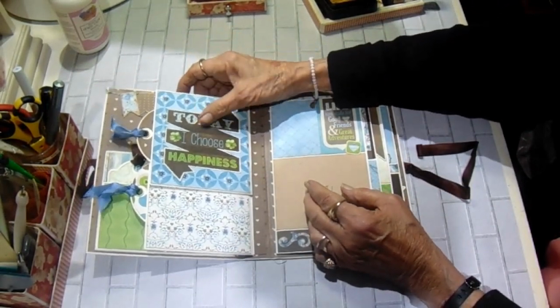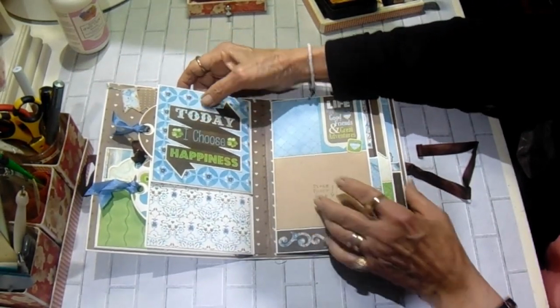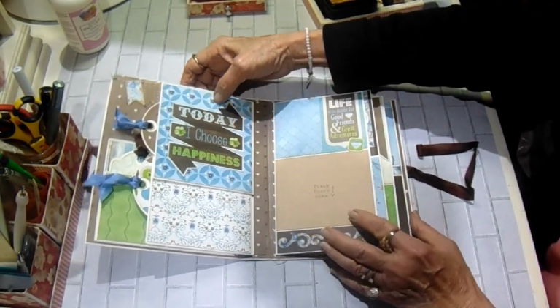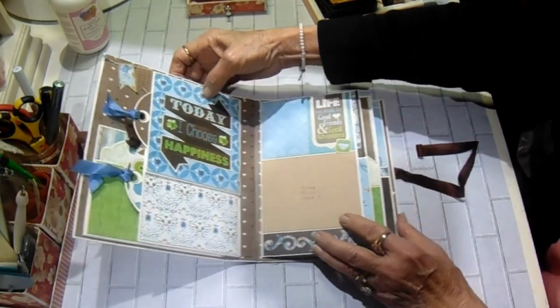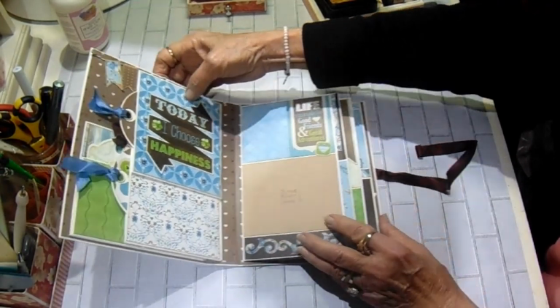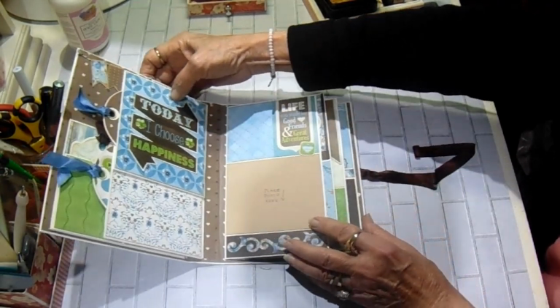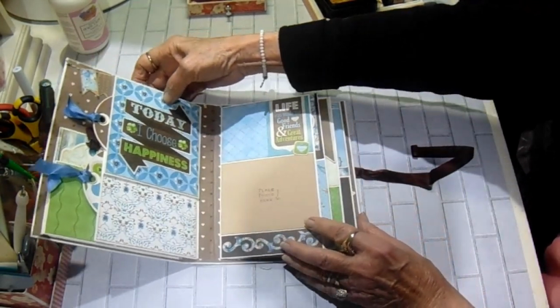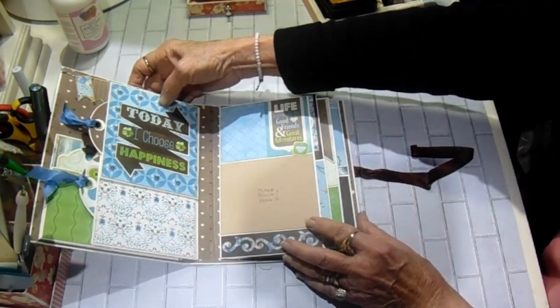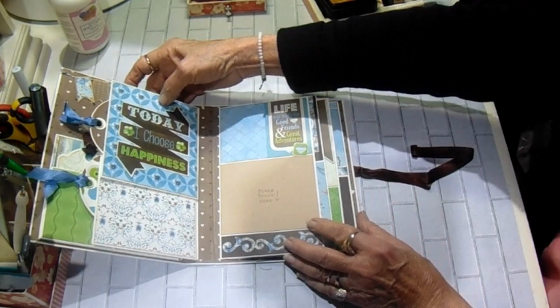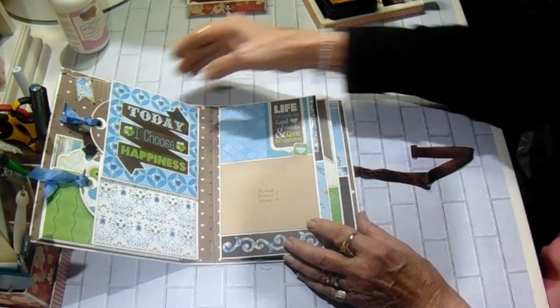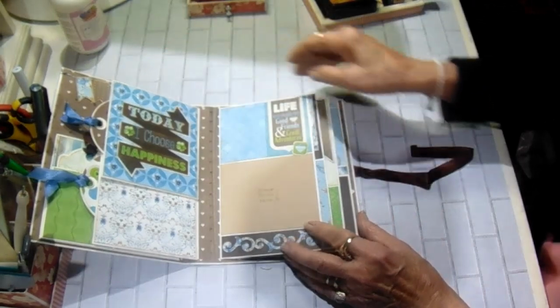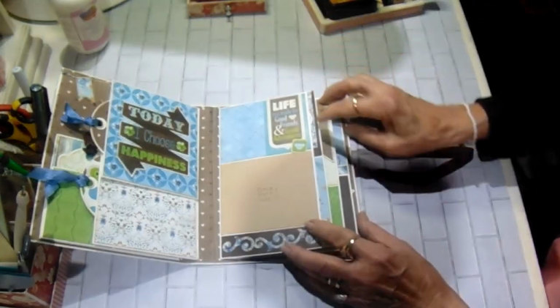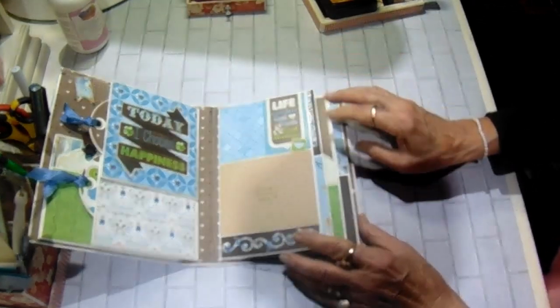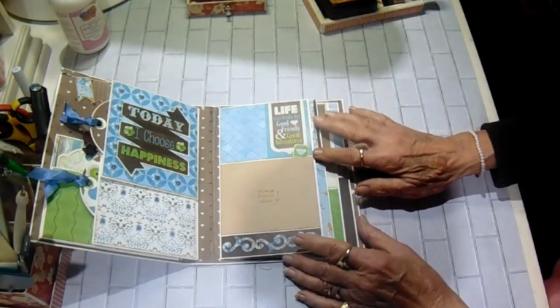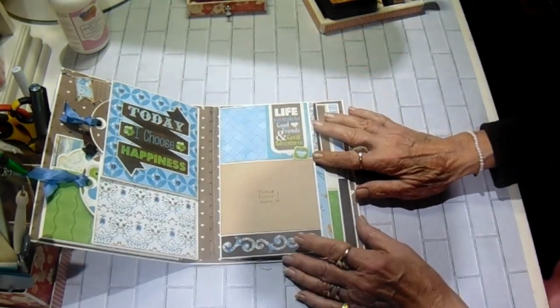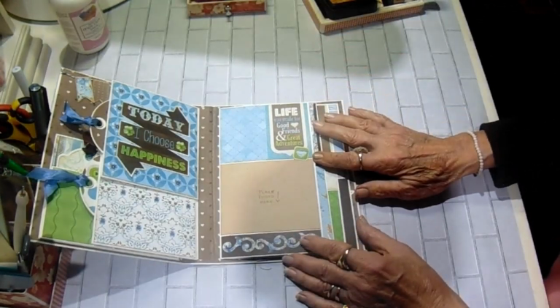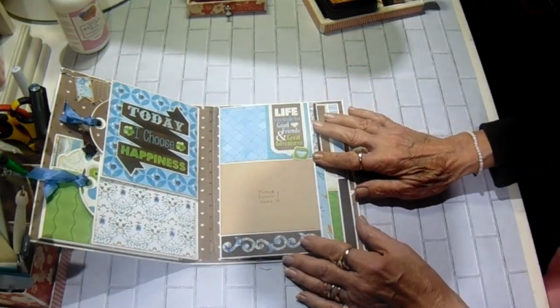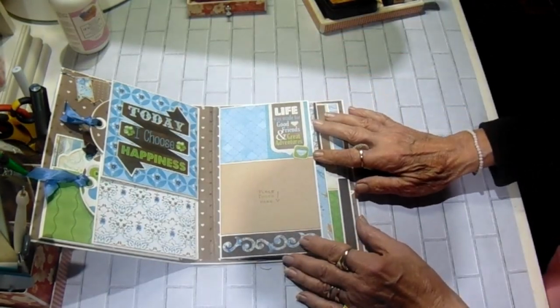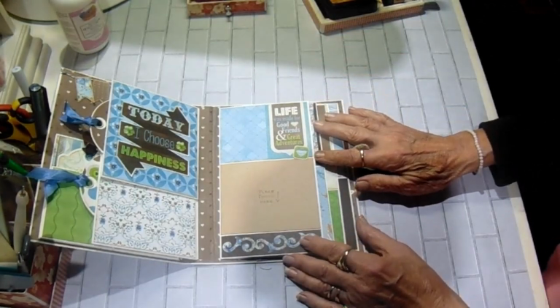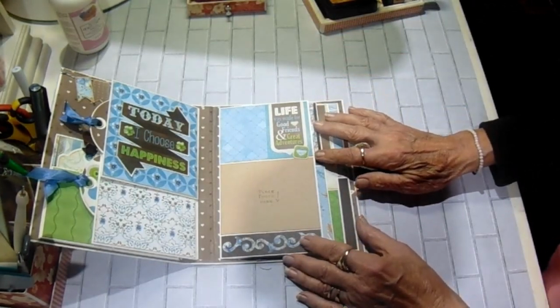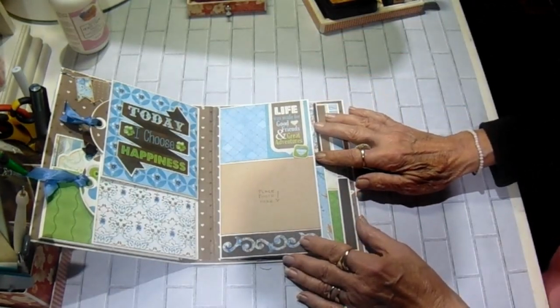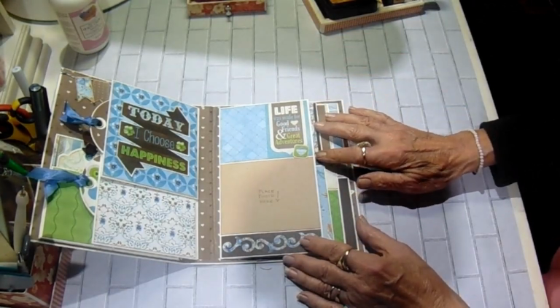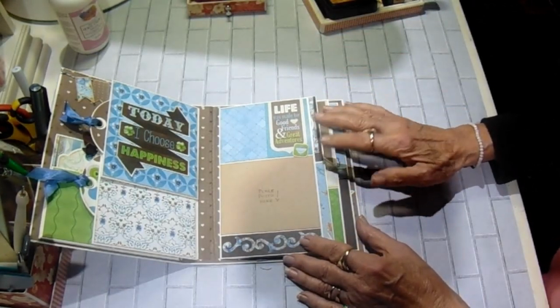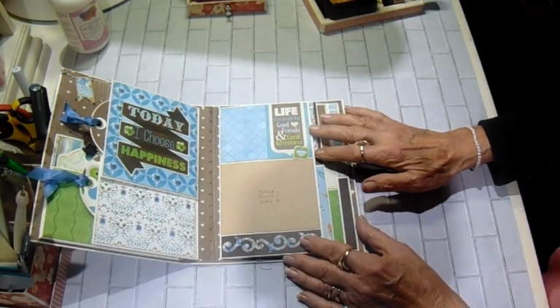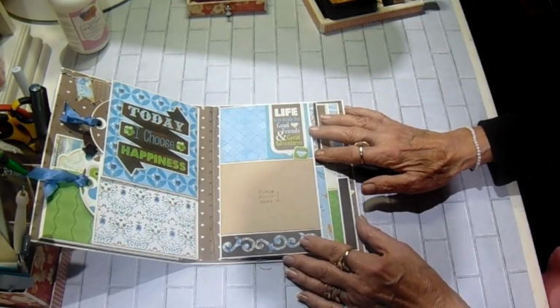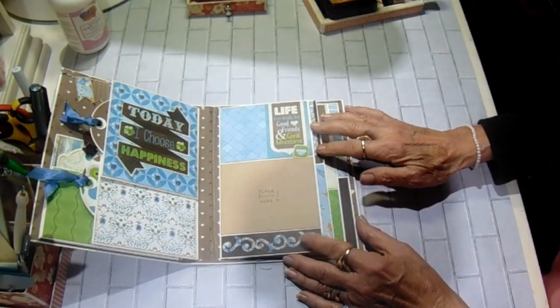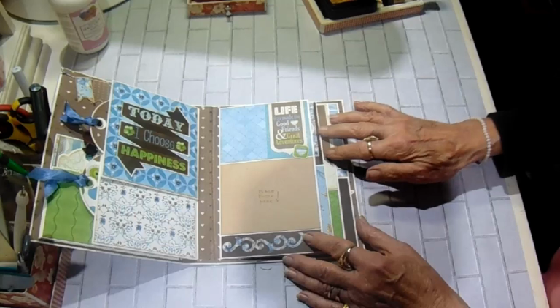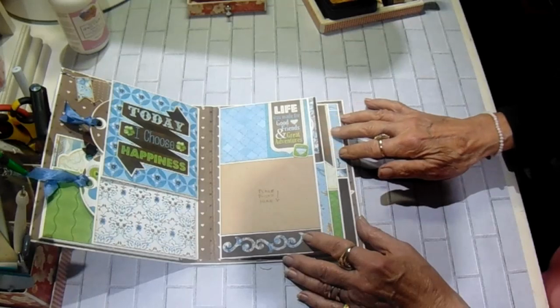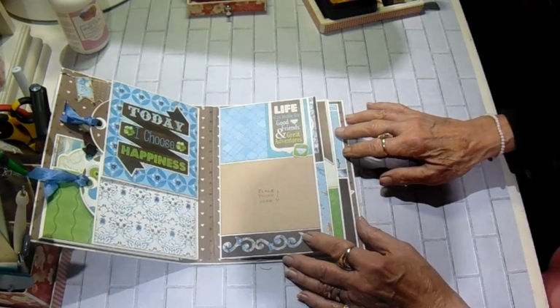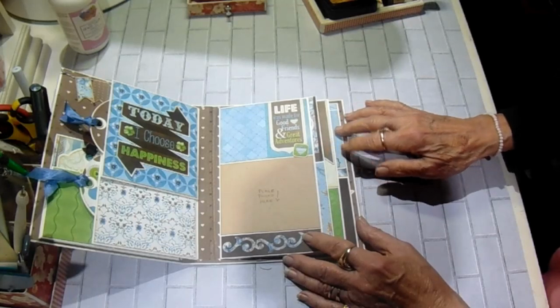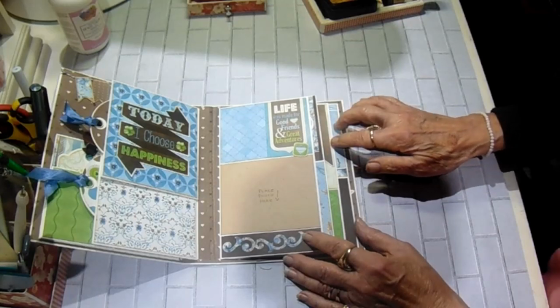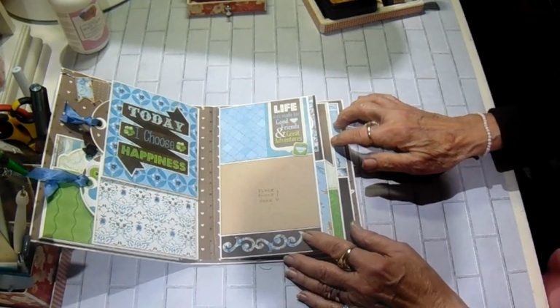And on the back of that one, it says "Today I Choose Happiness." I just love that. I thought about putting that on the front, but I ended up not. Then on the back cover, I have four pages. And they're just put in like a waterfall.